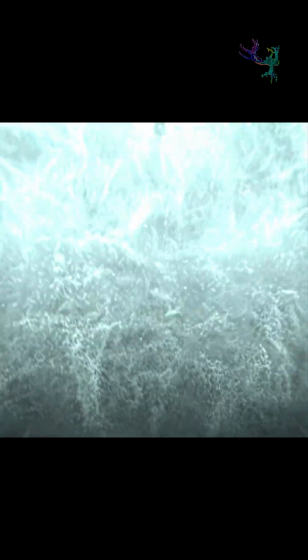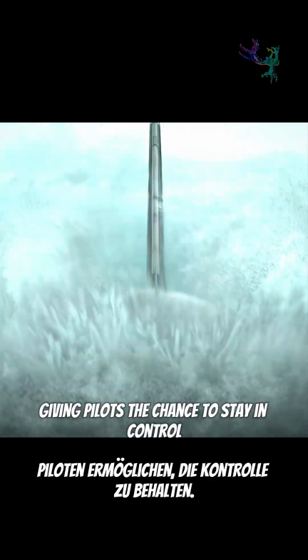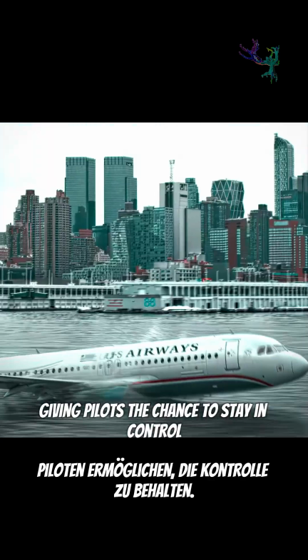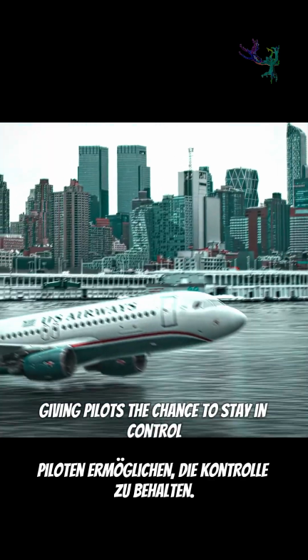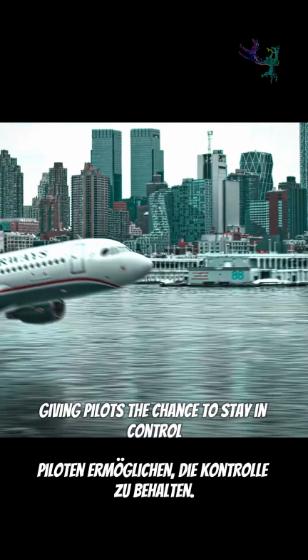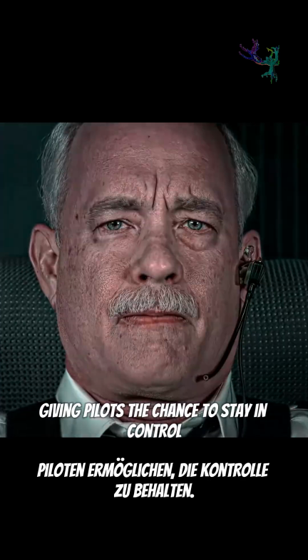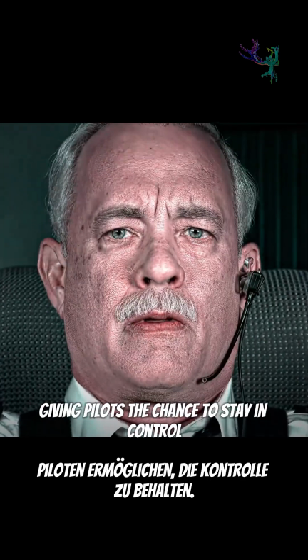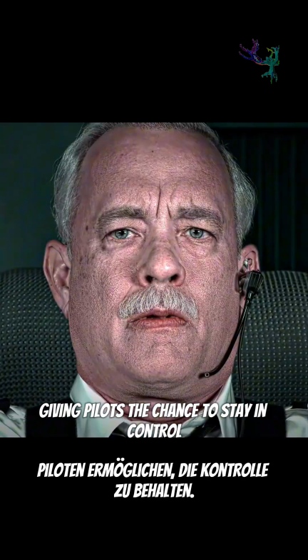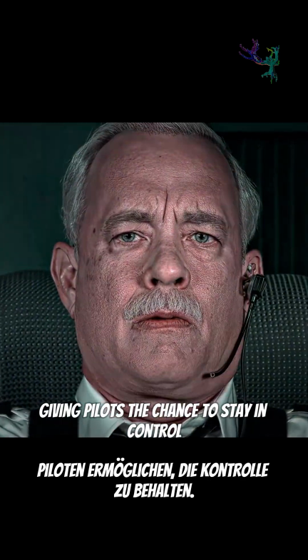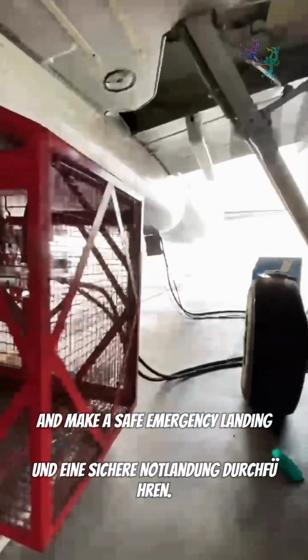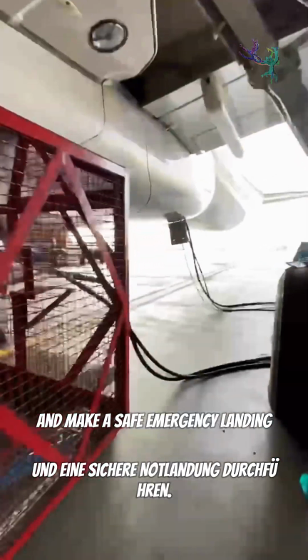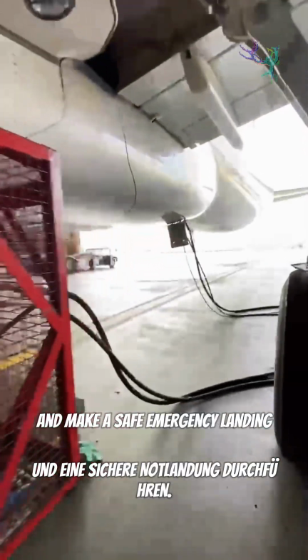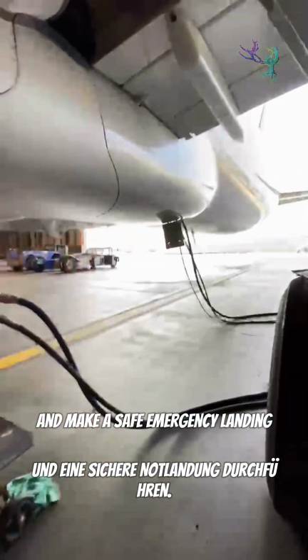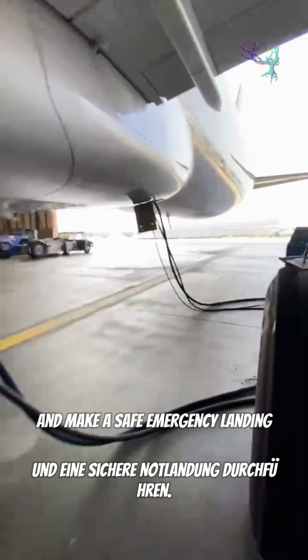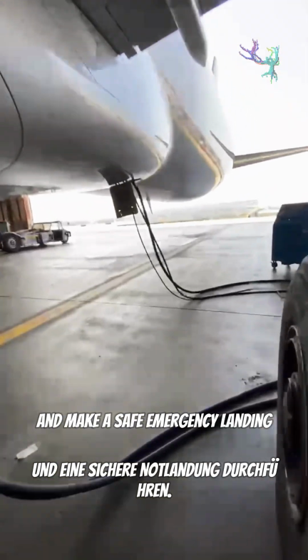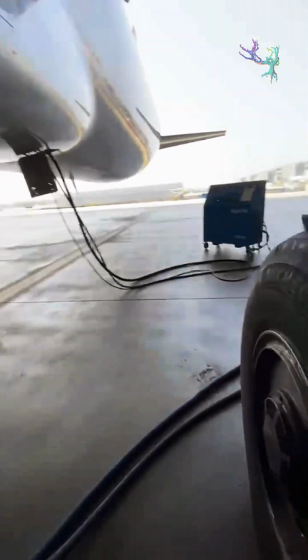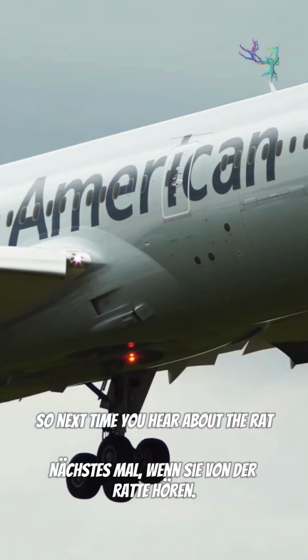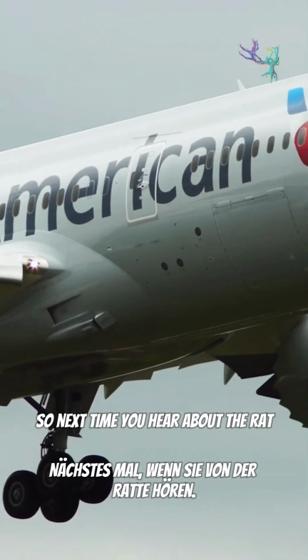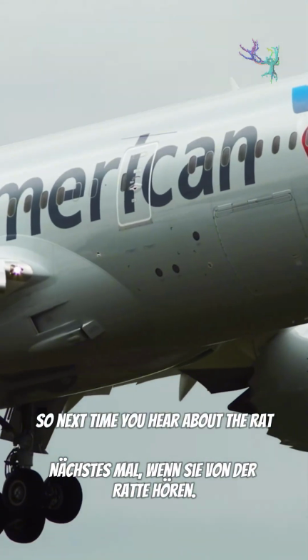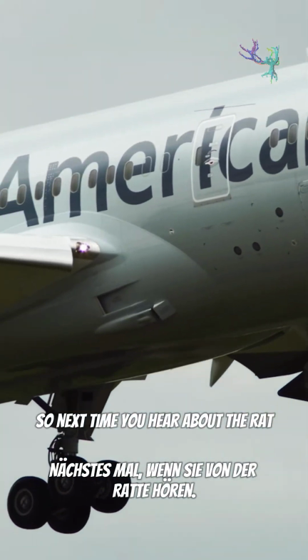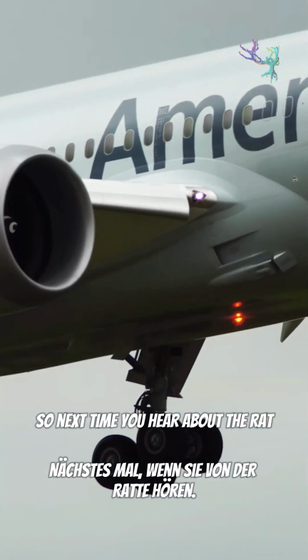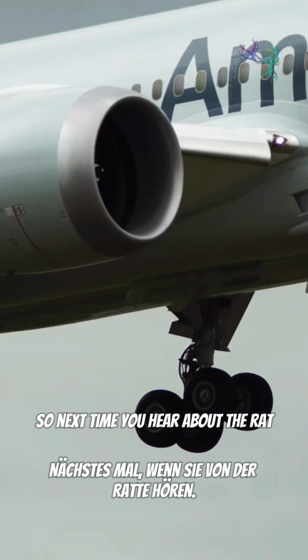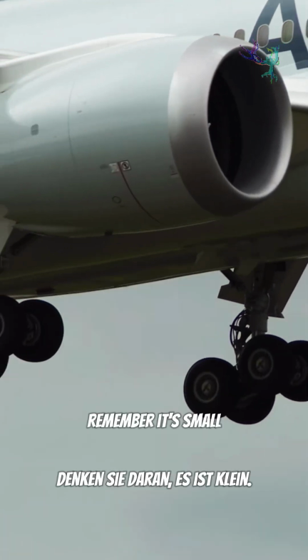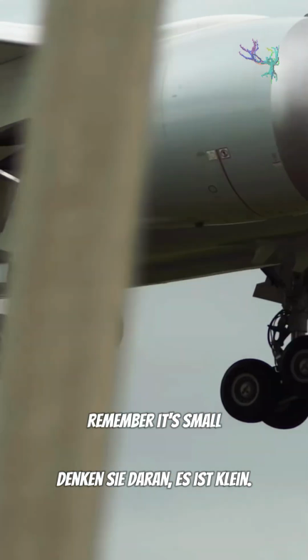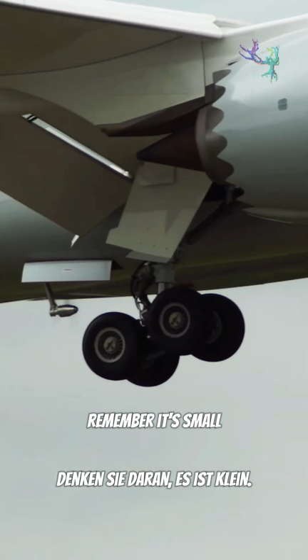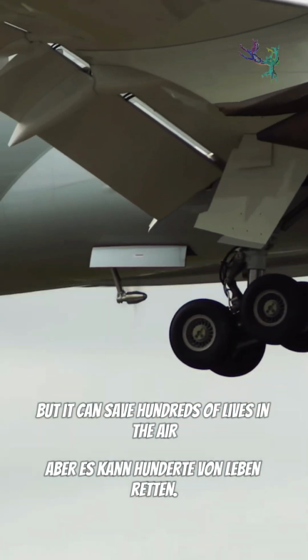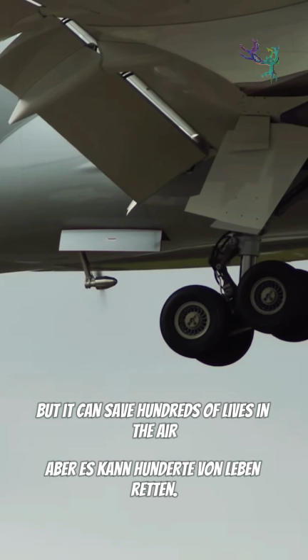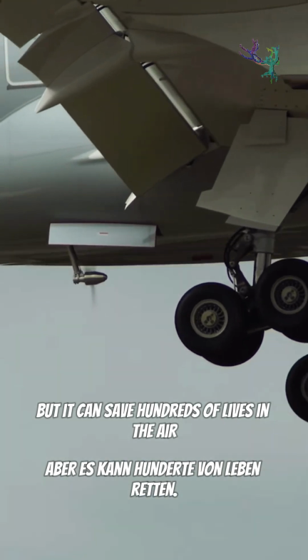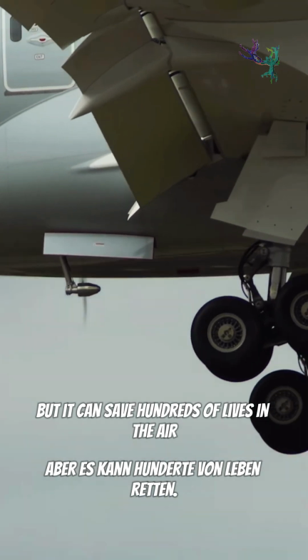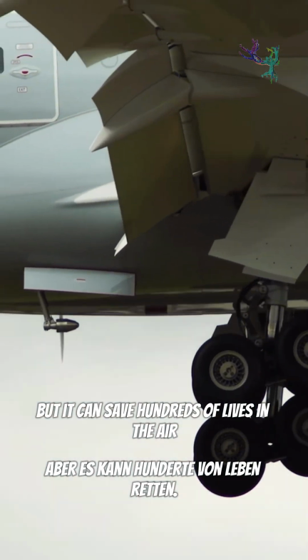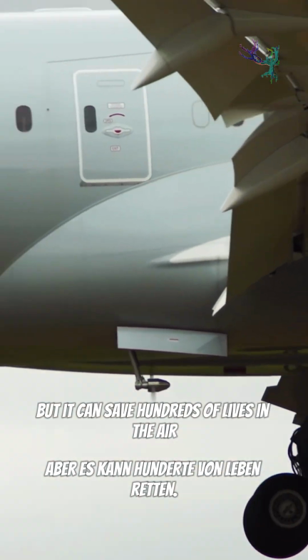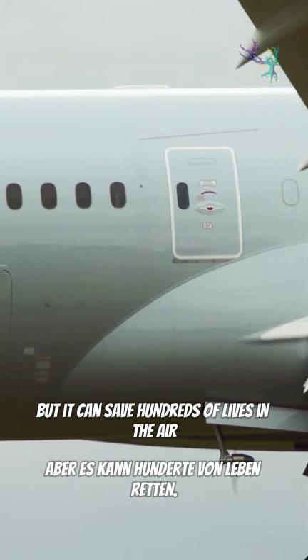Giving pilots the chance to stay in control and make a safe emergency landing. So next time you hear about the RAT, remember it's small, but it can save hundreds of lives in the air.